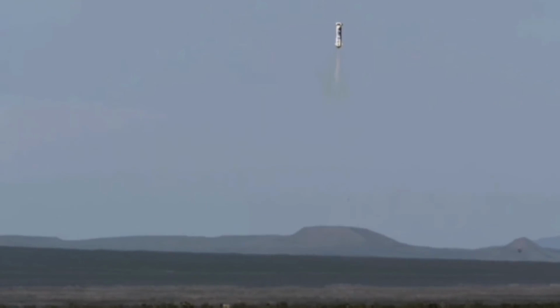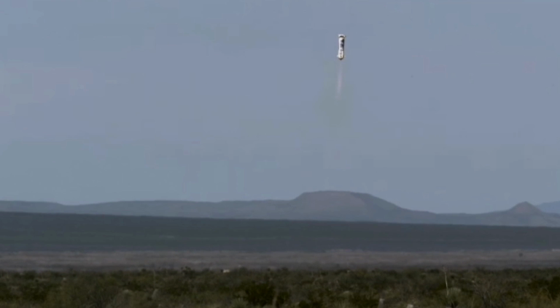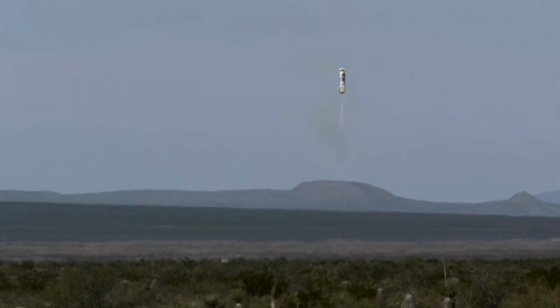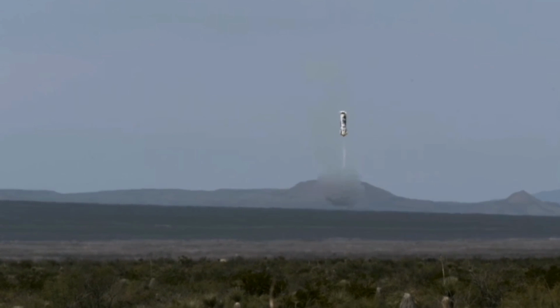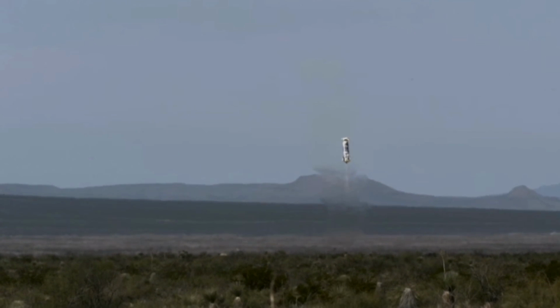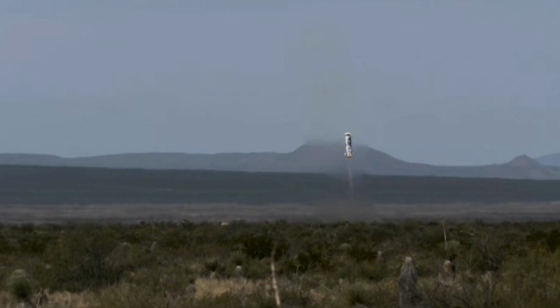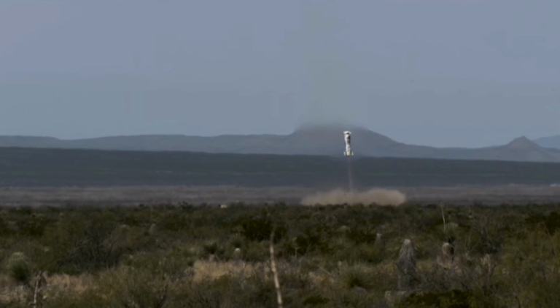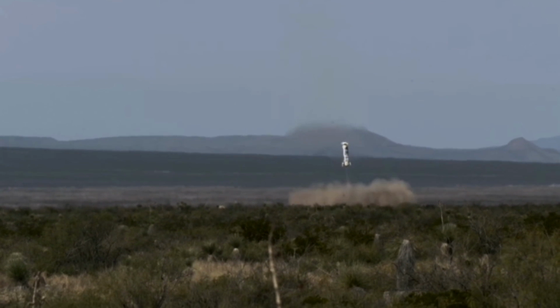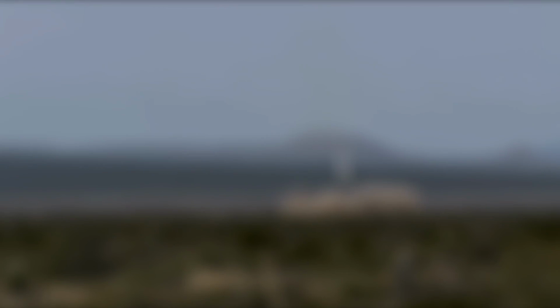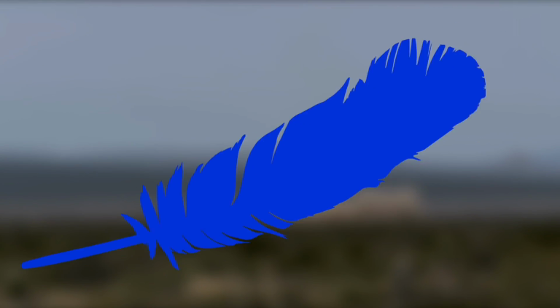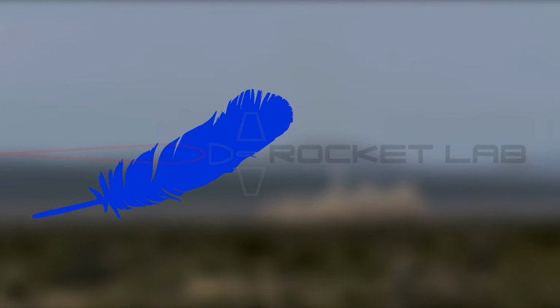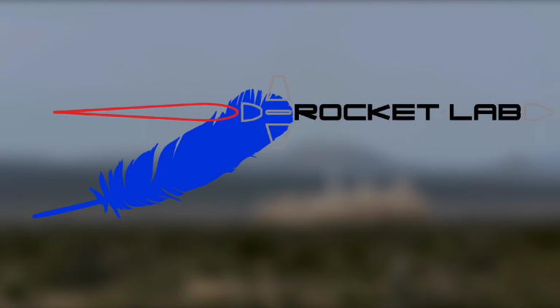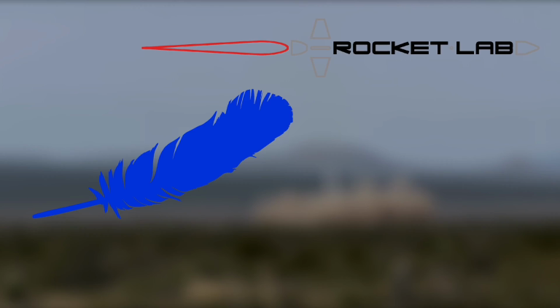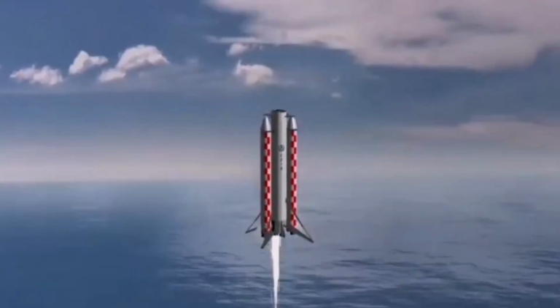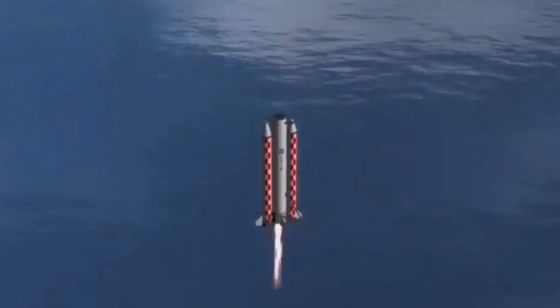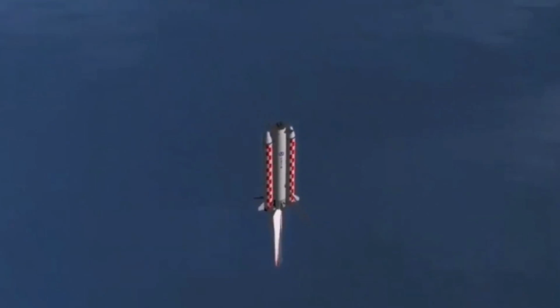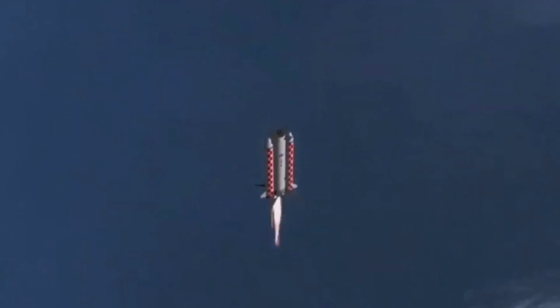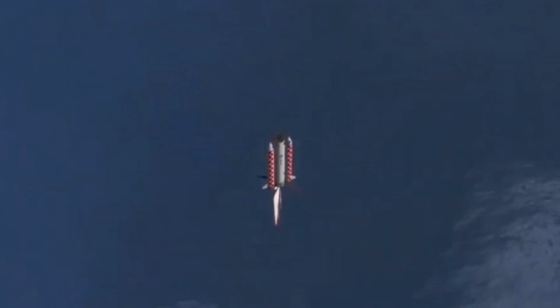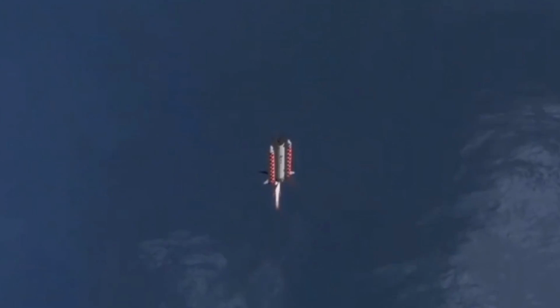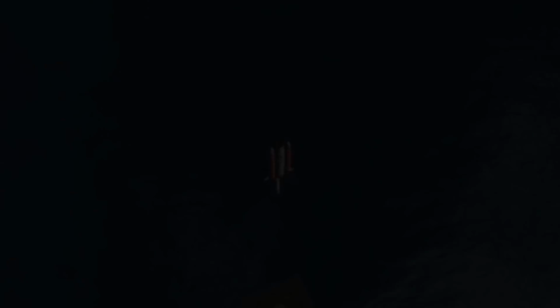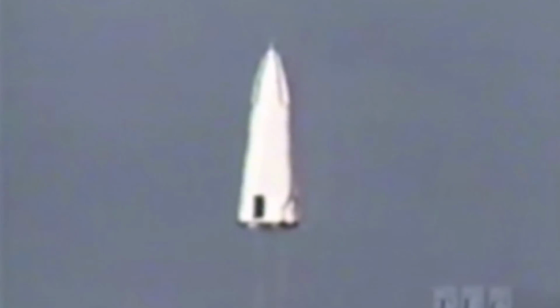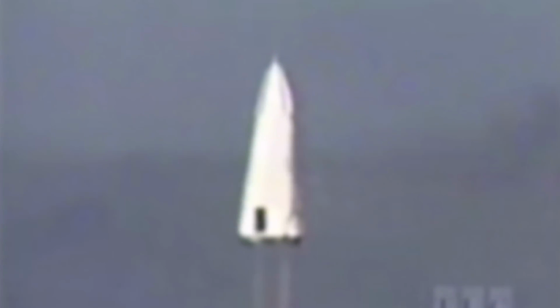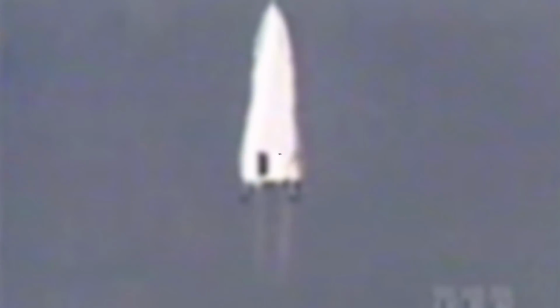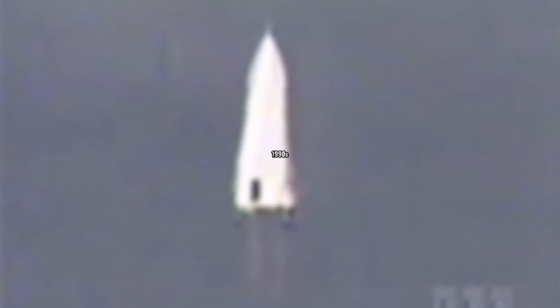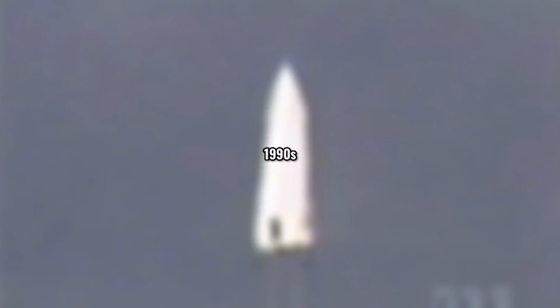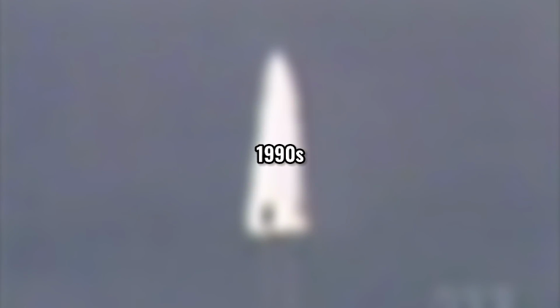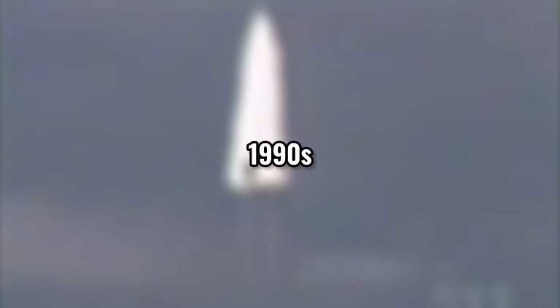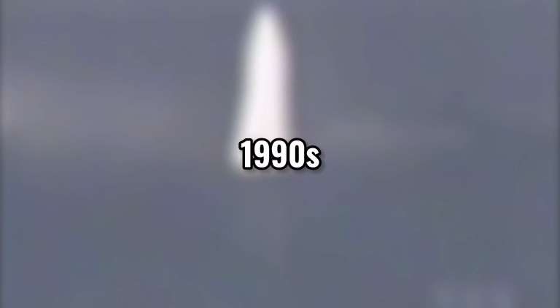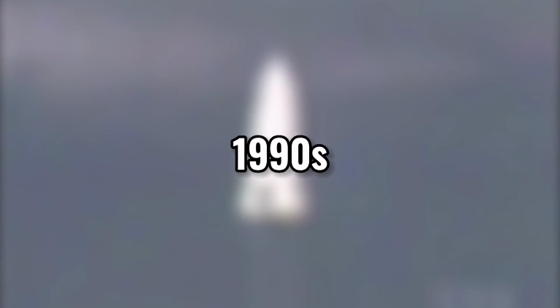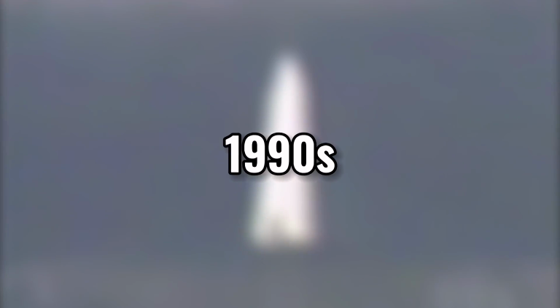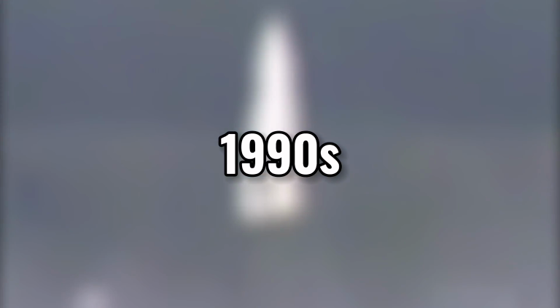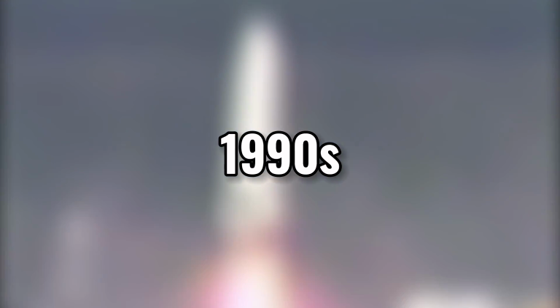Reusable rockets have spread among private space agencies like Blue Origin and Rocket Lab, and even in other countries outside of the US. However, the idea of vertically landing rockets was already invented in the last millennium.